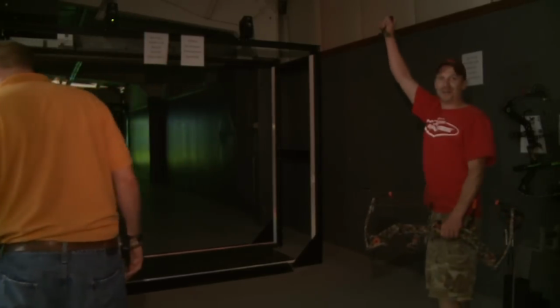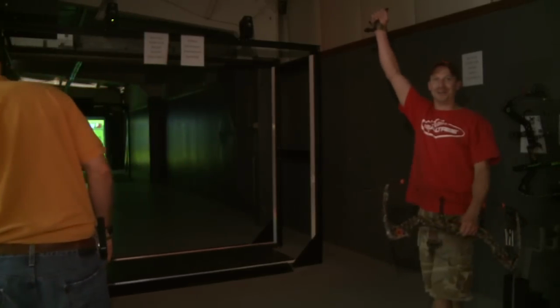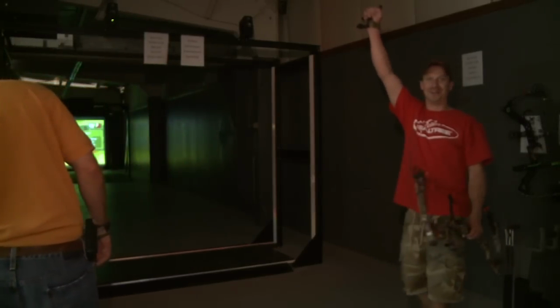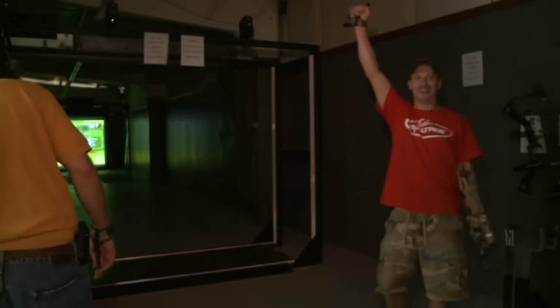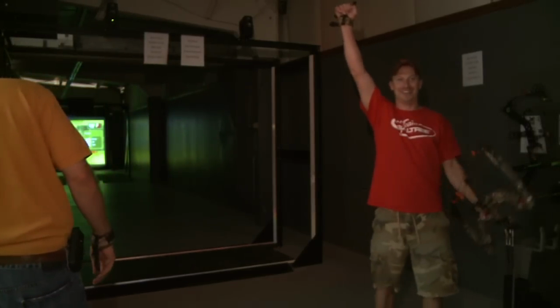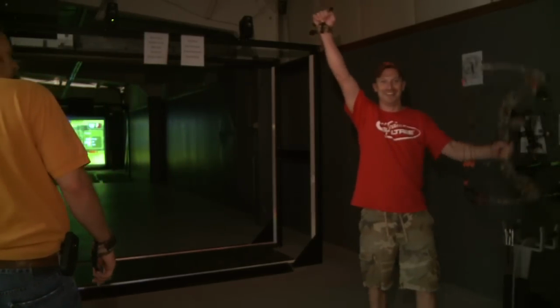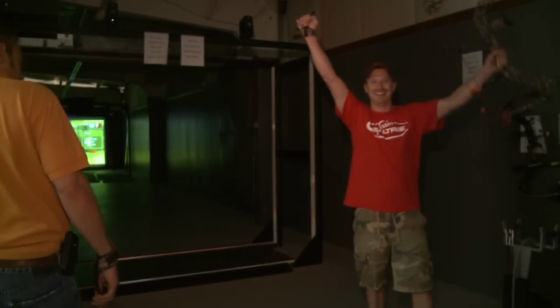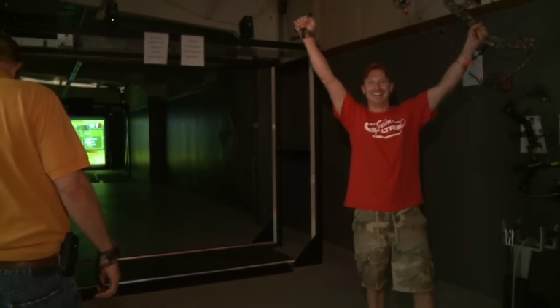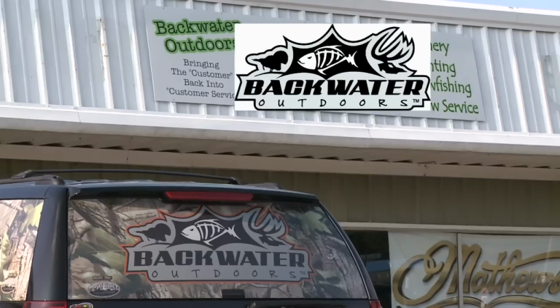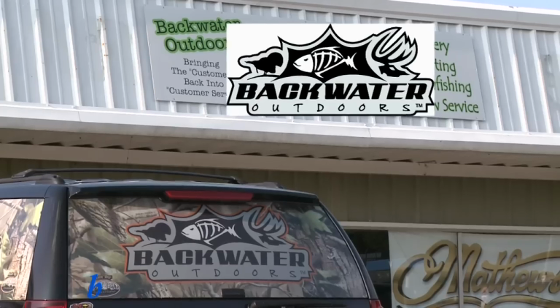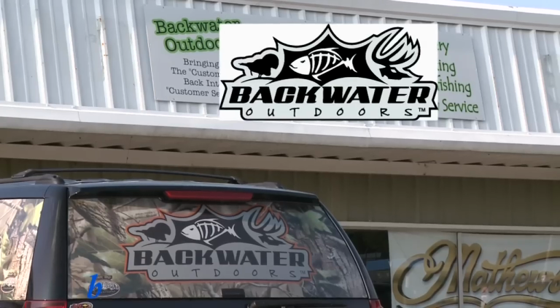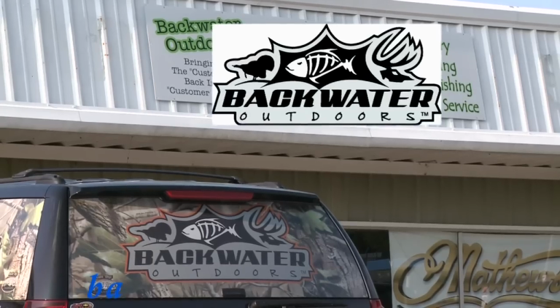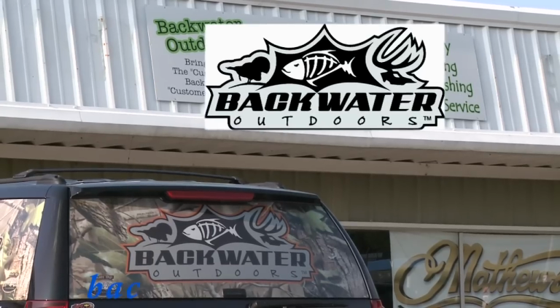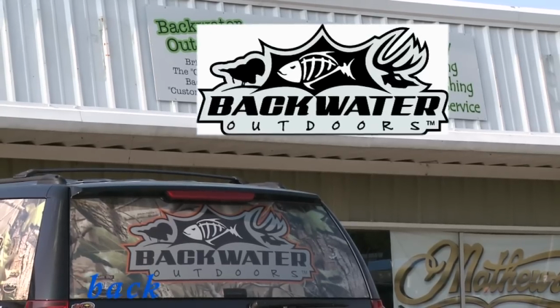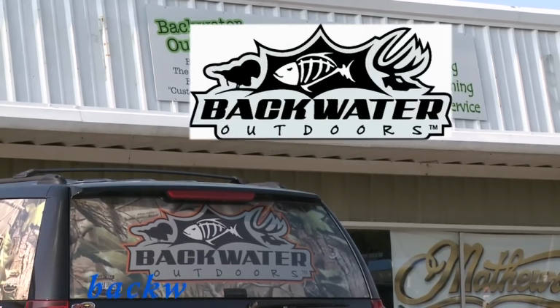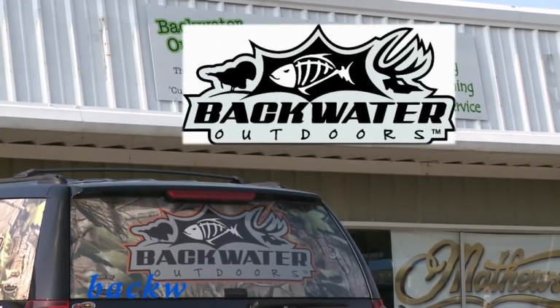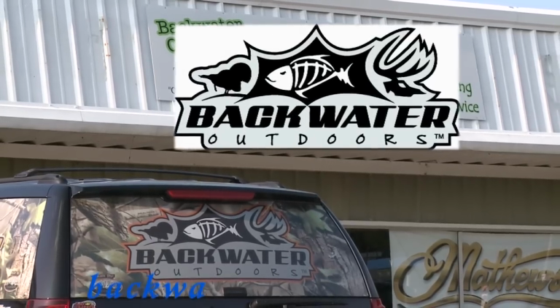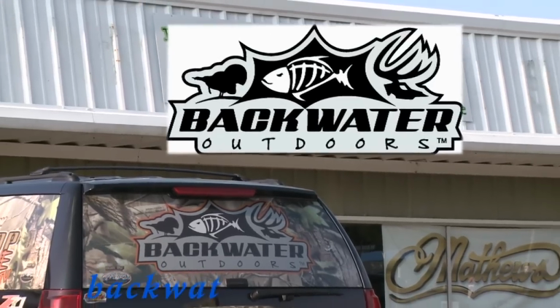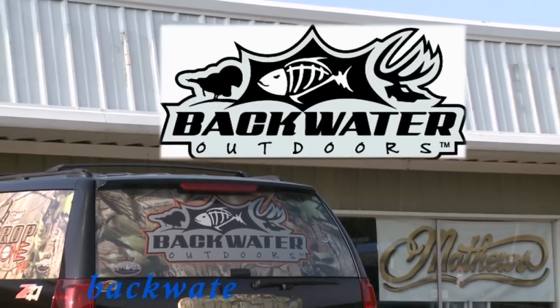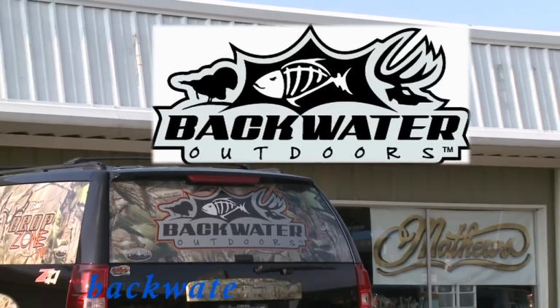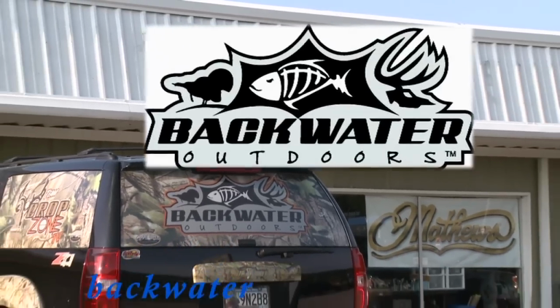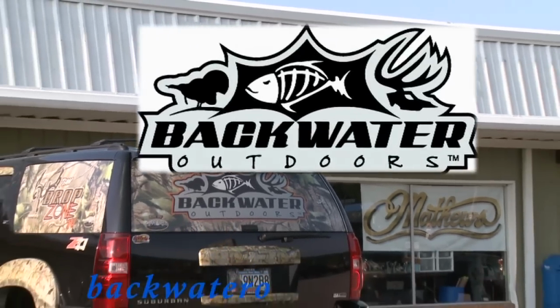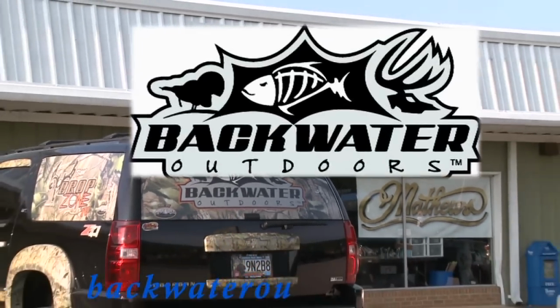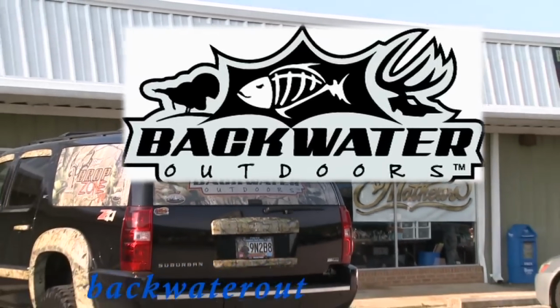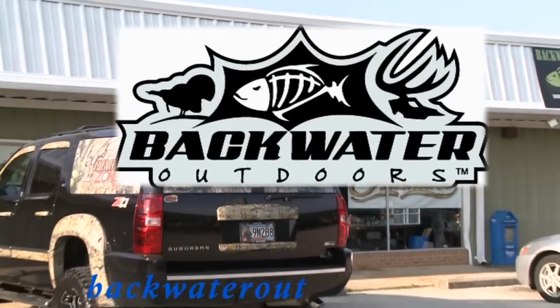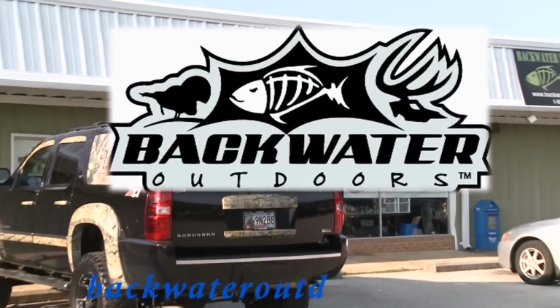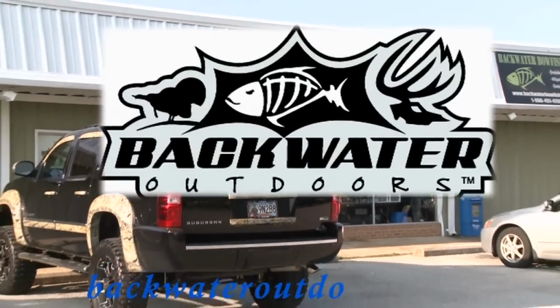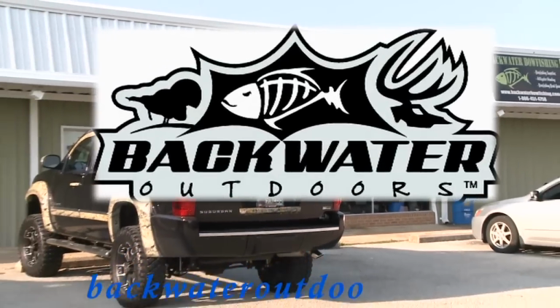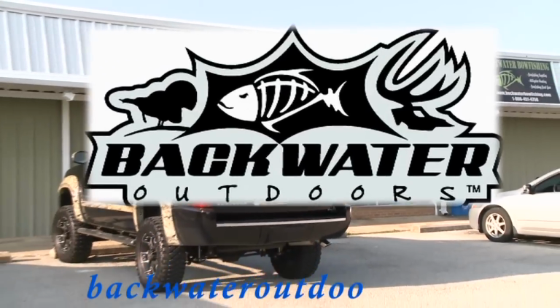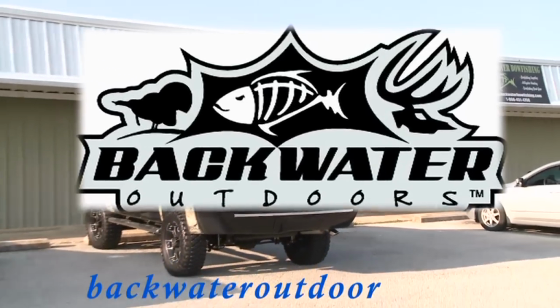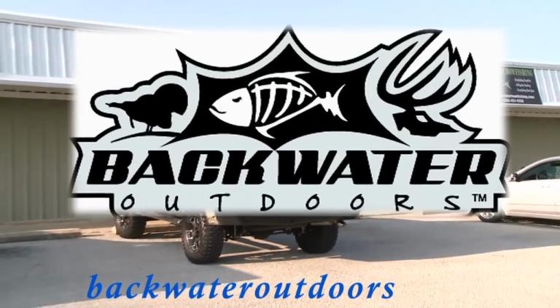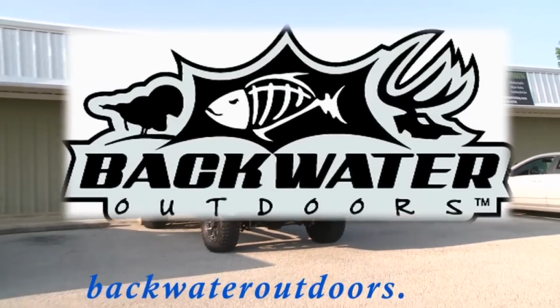If you have never tried the Technohunt system, stop by Backwater Outdoors today in Gurley, Alabama. To find out more, go to backwateroutdoors.com.